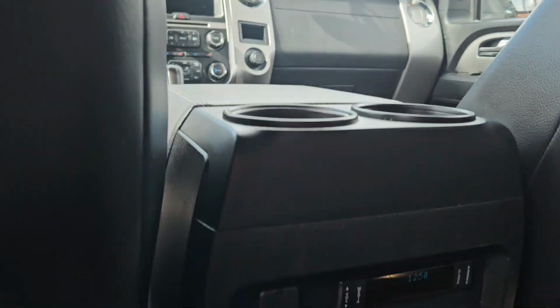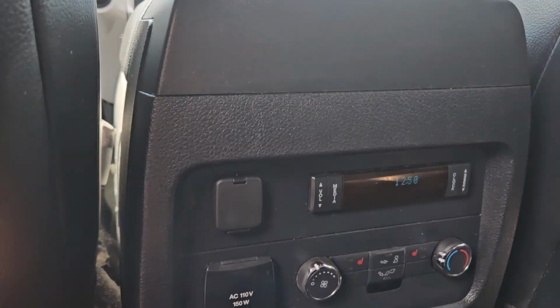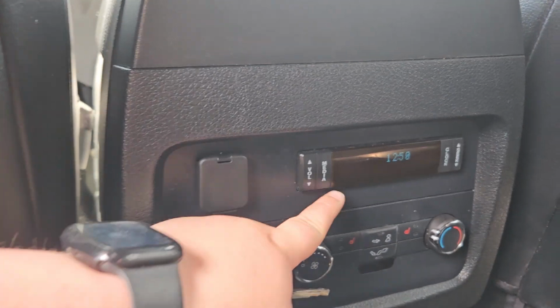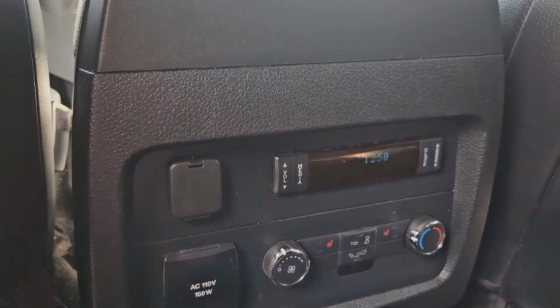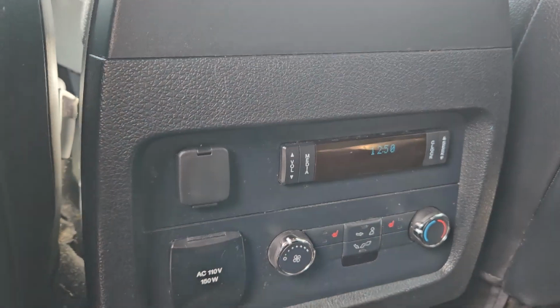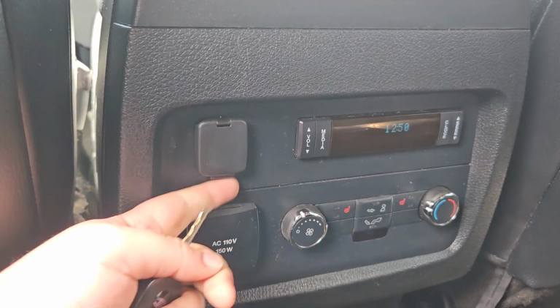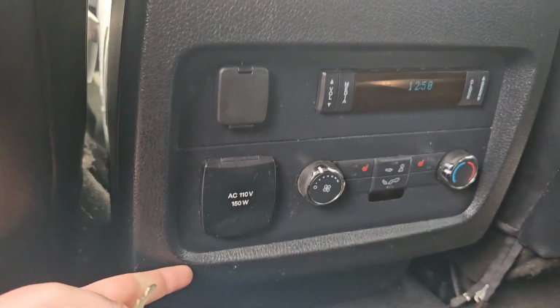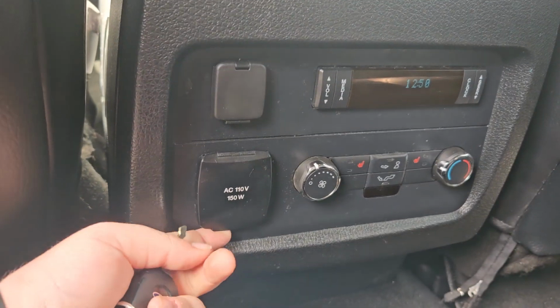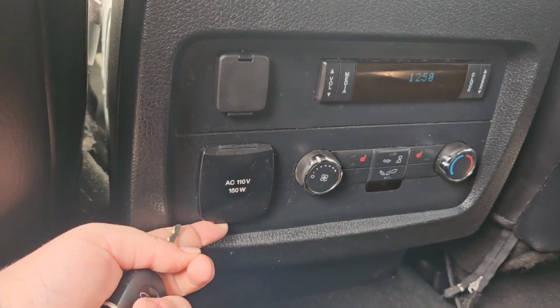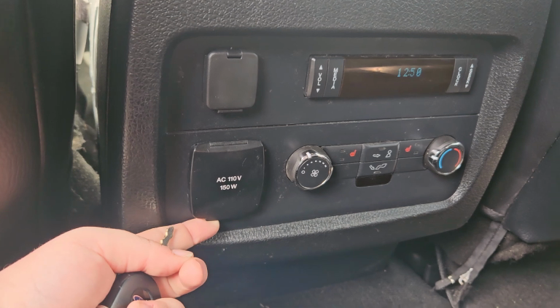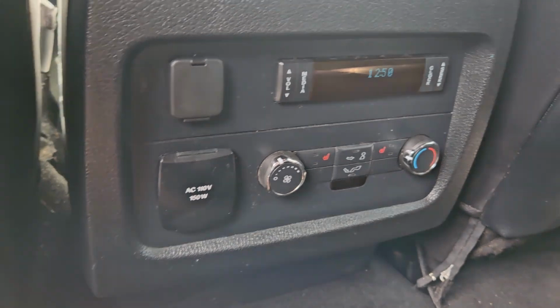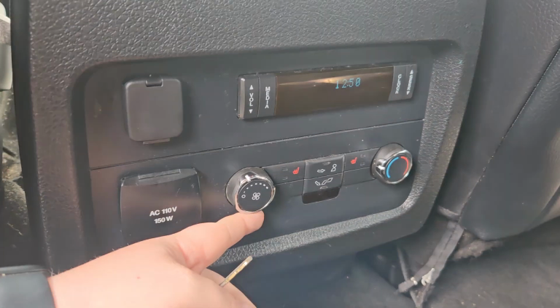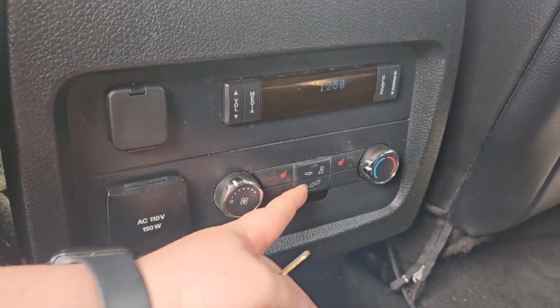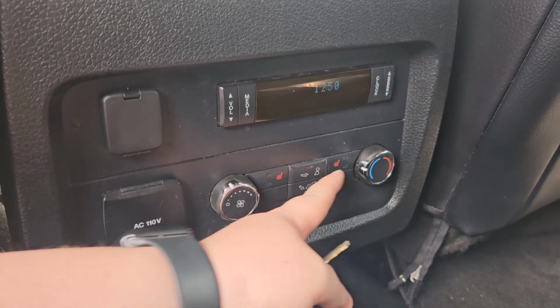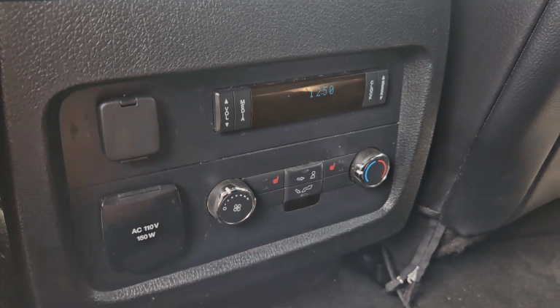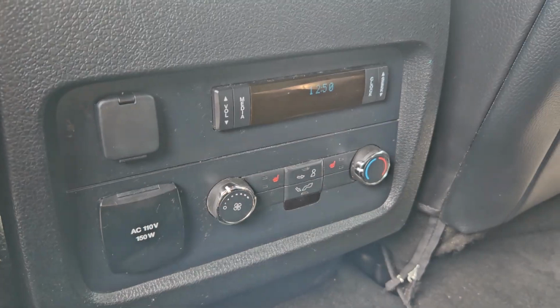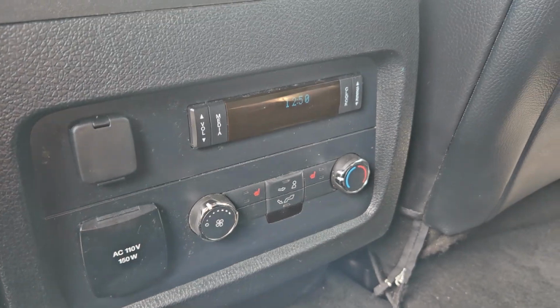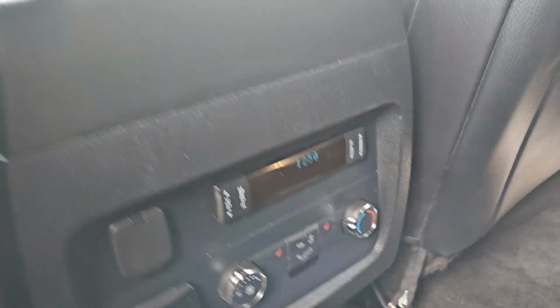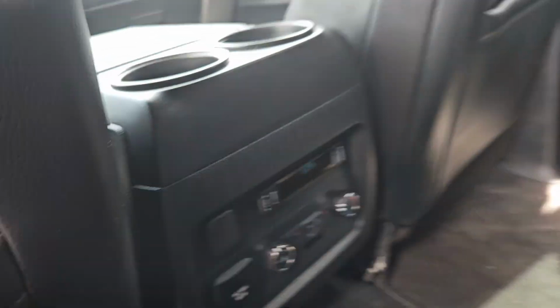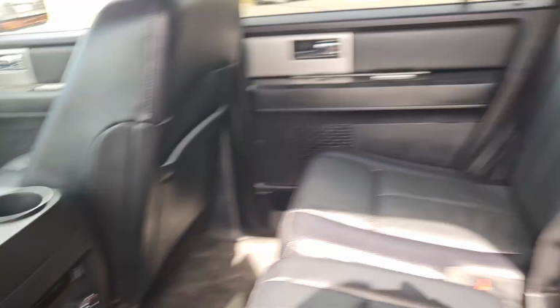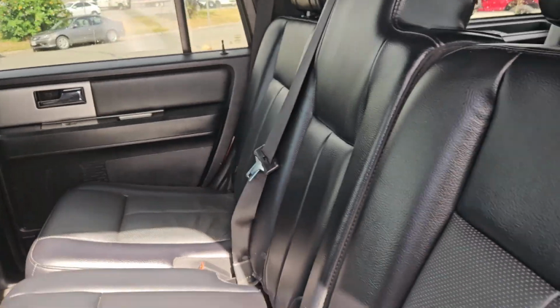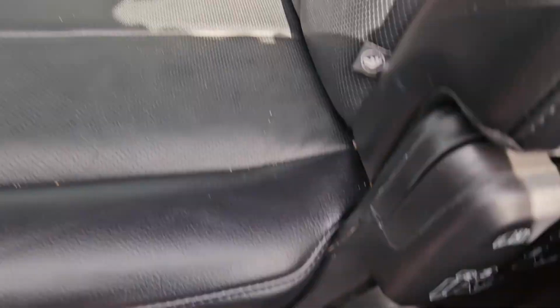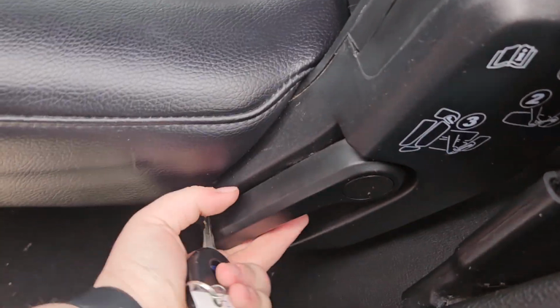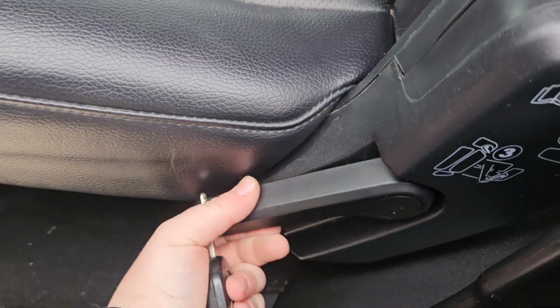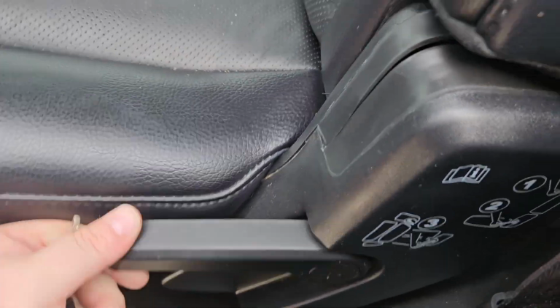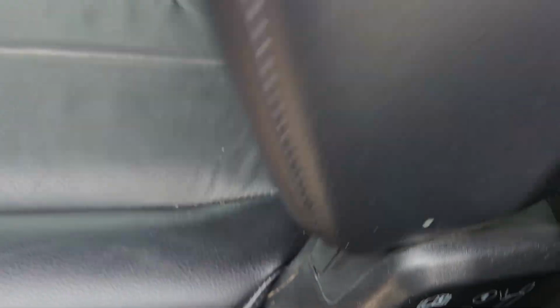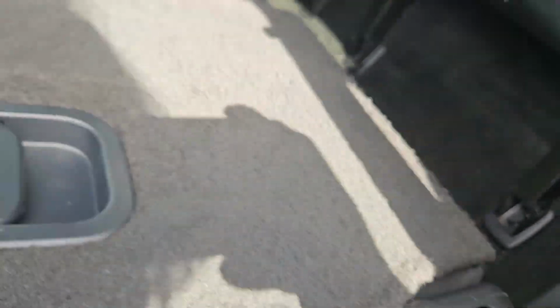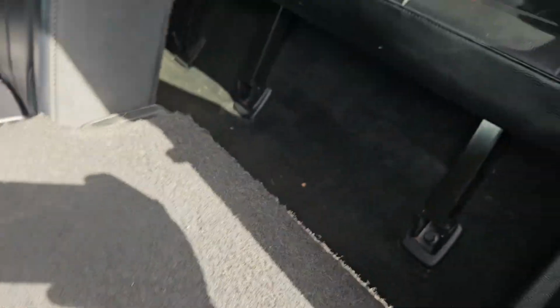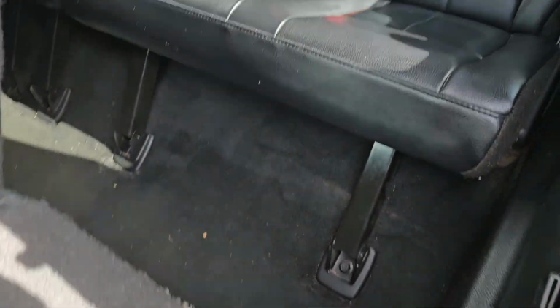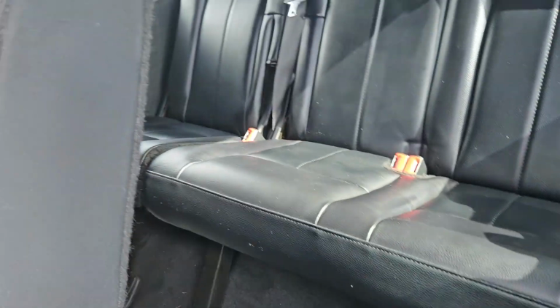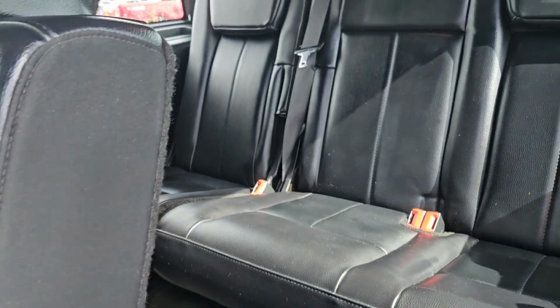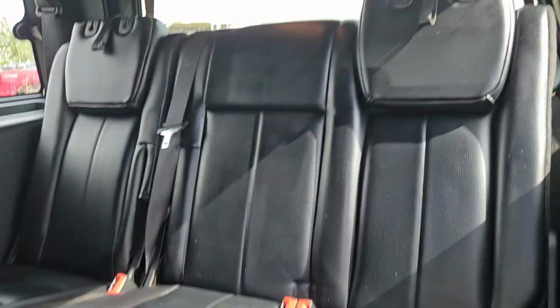We've got two cup holders up ahead with your own media controls, a 12-volt outlet, a 110-volt outlet, and two heated middle seats. To get into the back, all you do is lift this up with the seat board, and you do get plenty of leg room for the three passengers in the back.